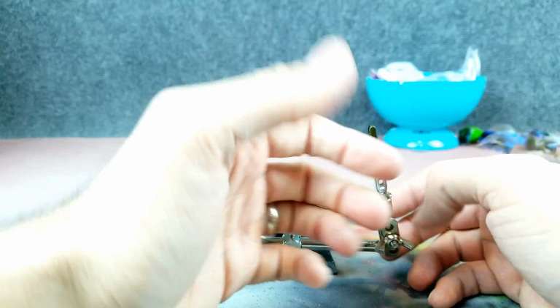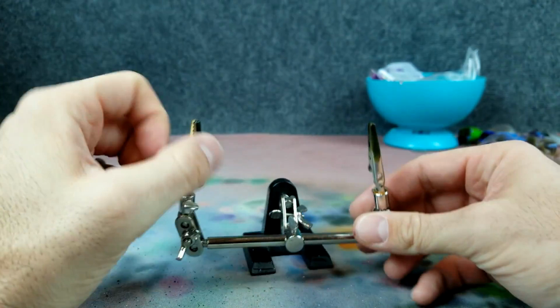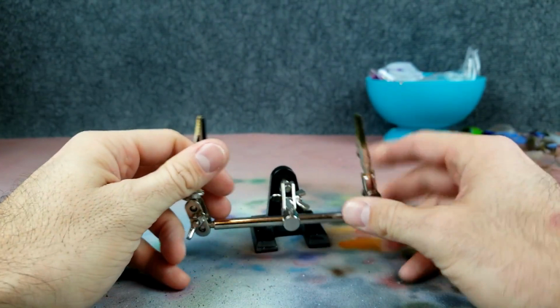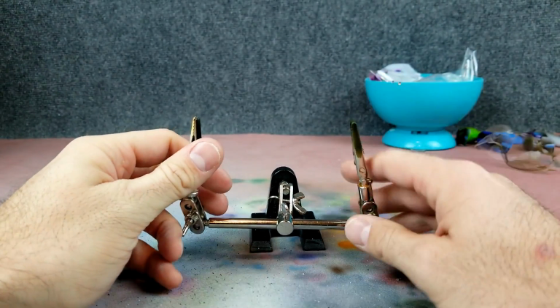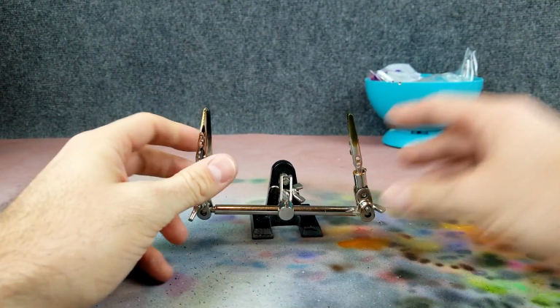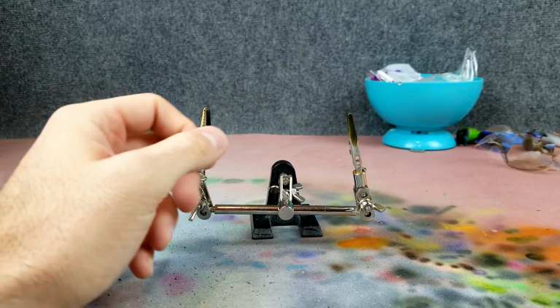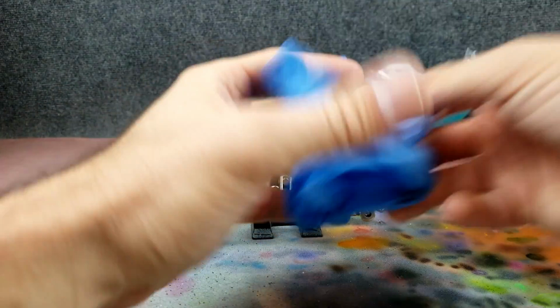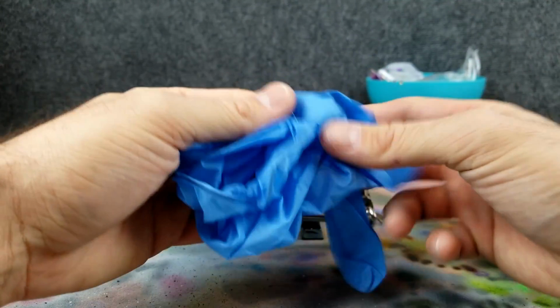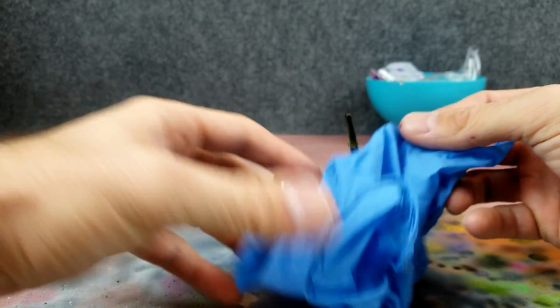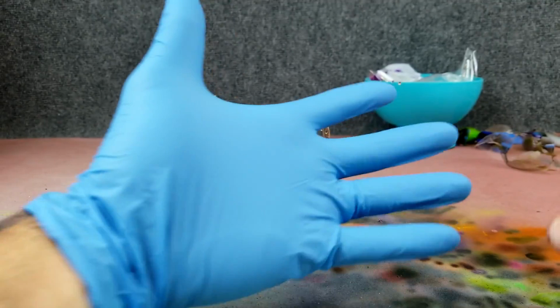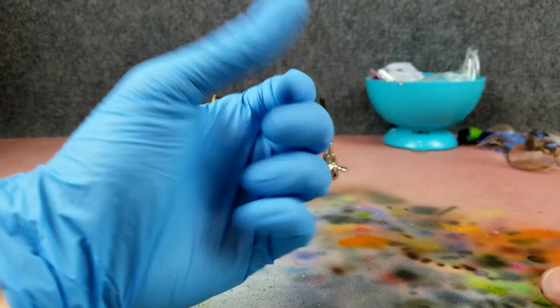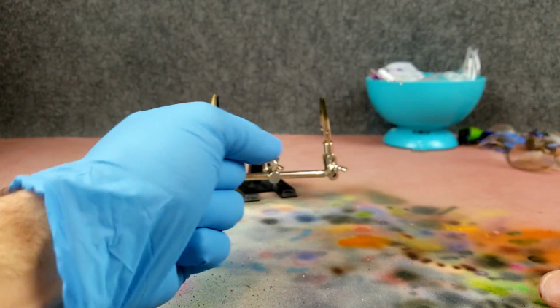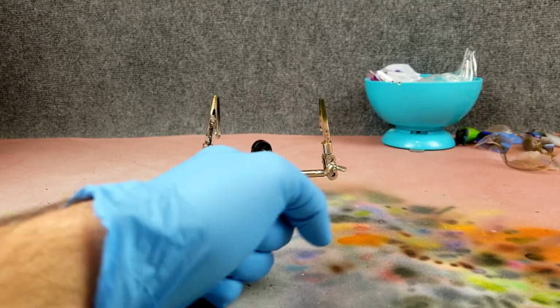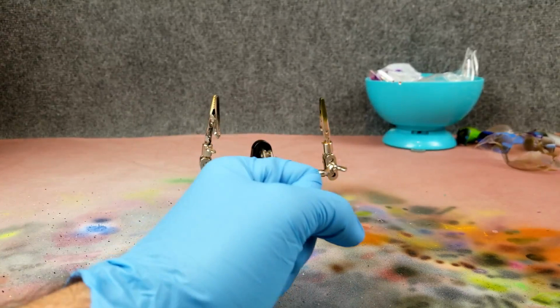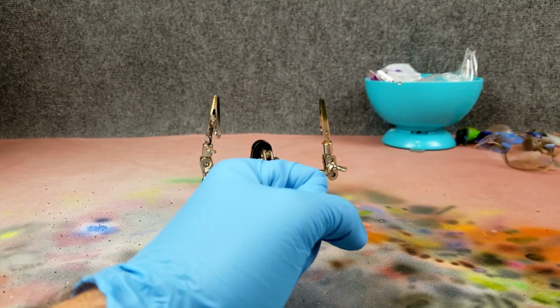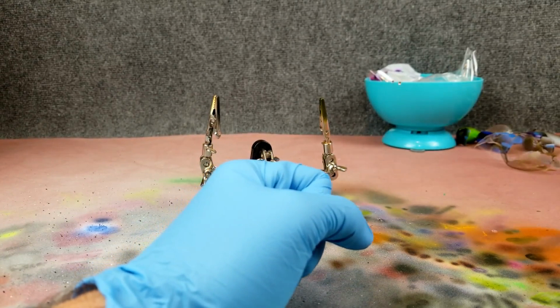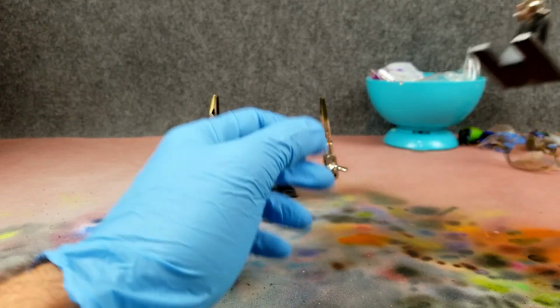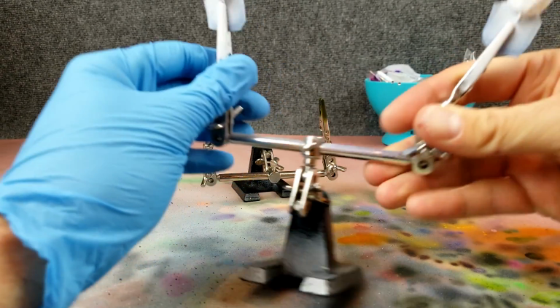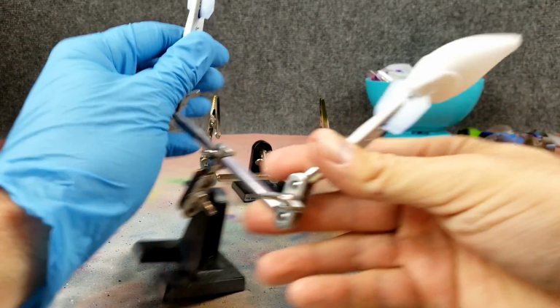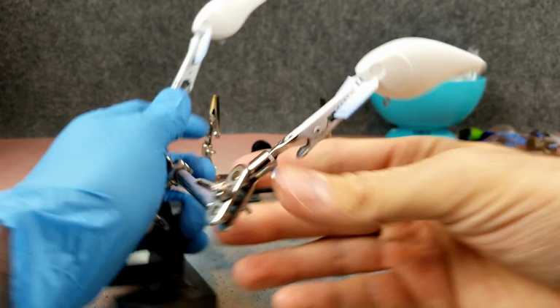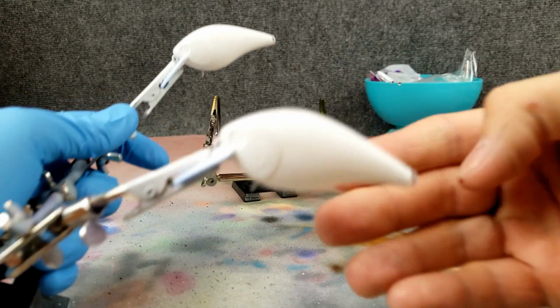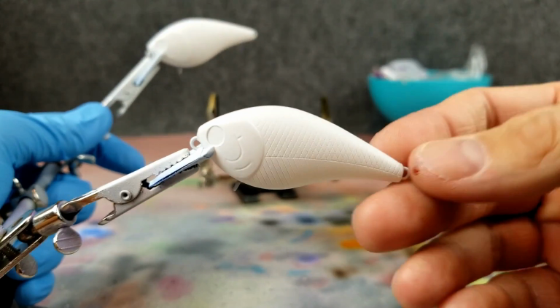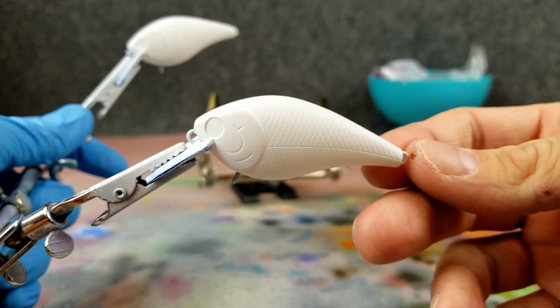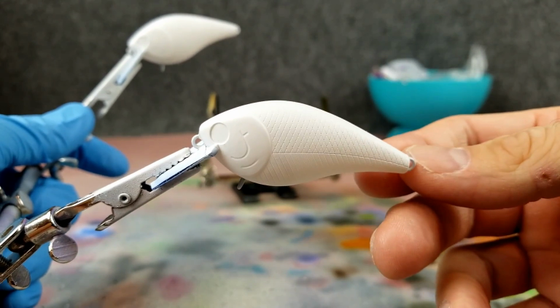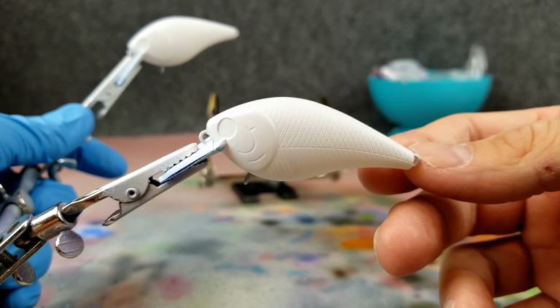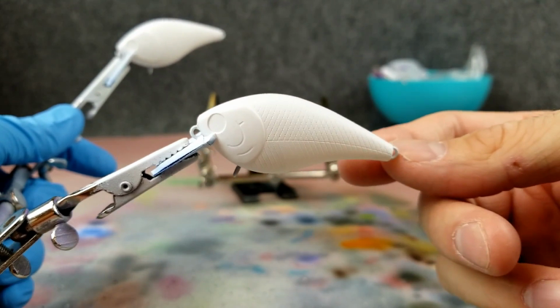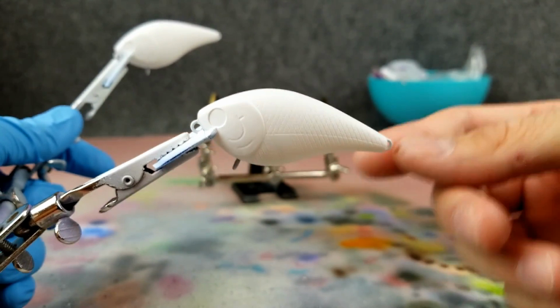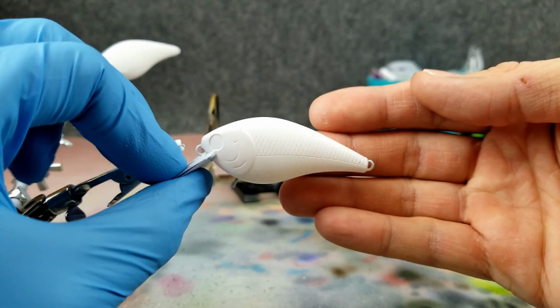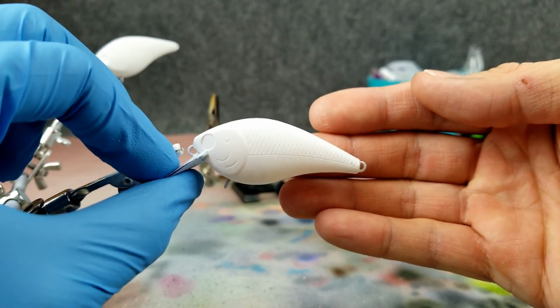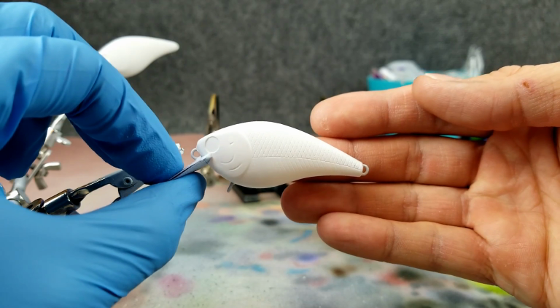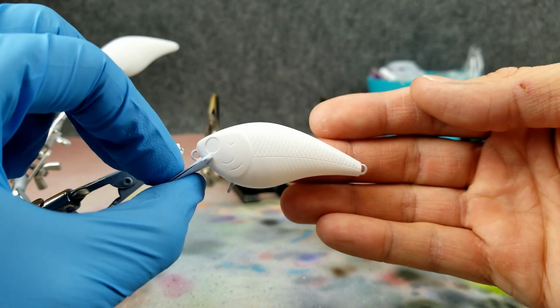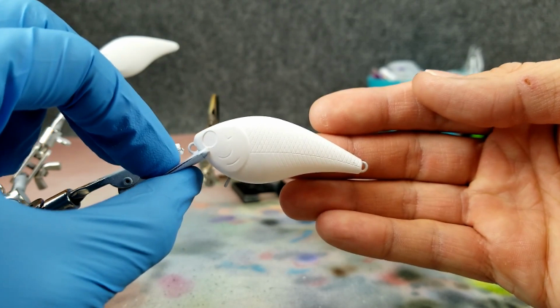What do we need to get started on this project? Well first I better get the old glove on, and then we'll need a lure blank that is primed and ready to go. I have a couple here — this is a little 1.5 size. All right, that is a lure blank that is primed and ready. I just used some opaque white on it.